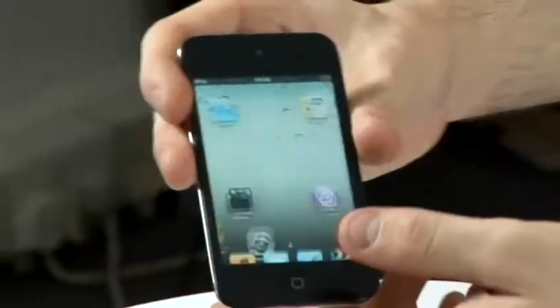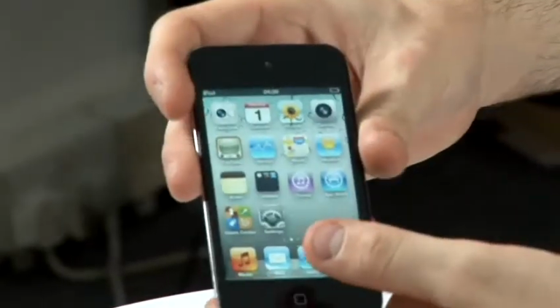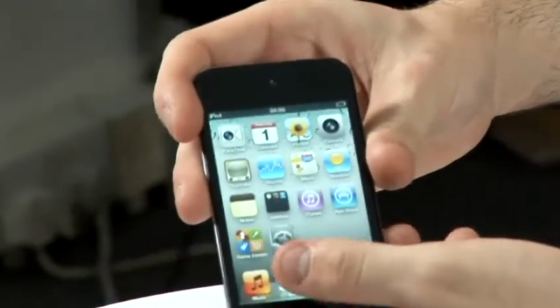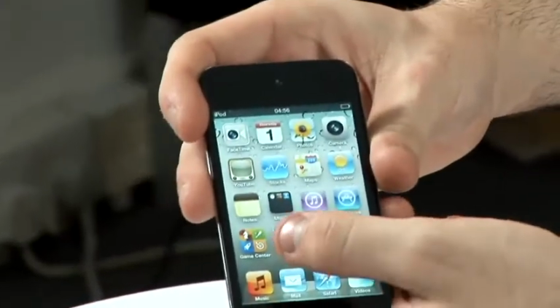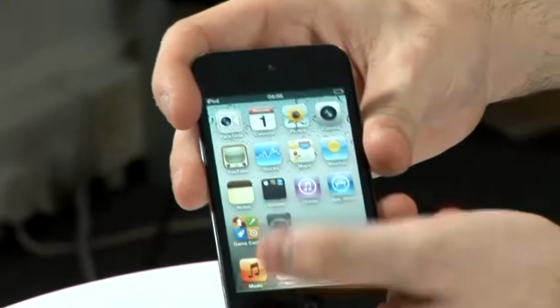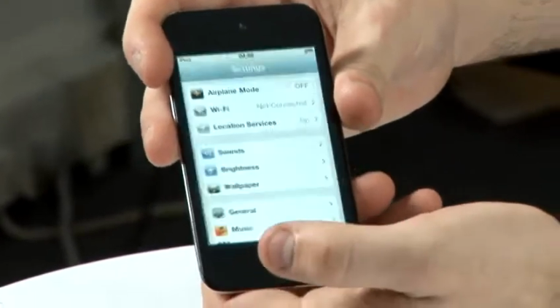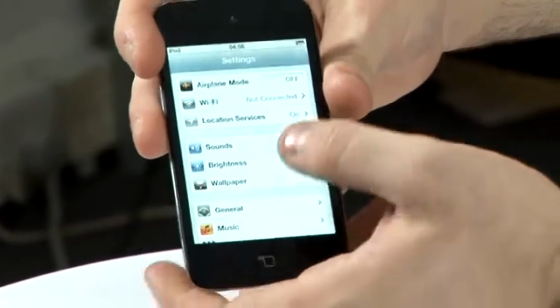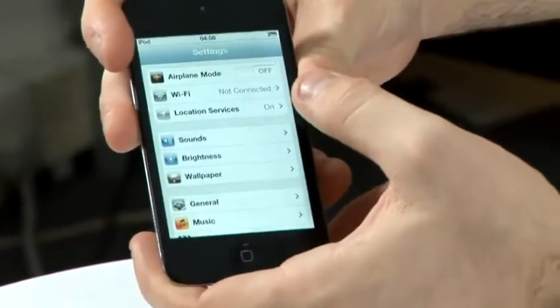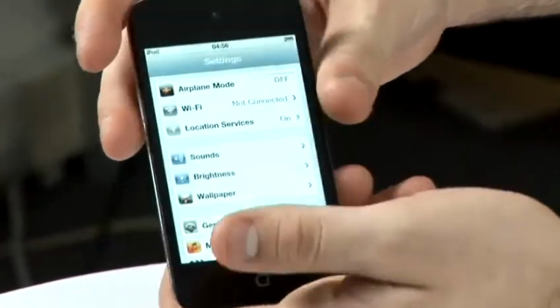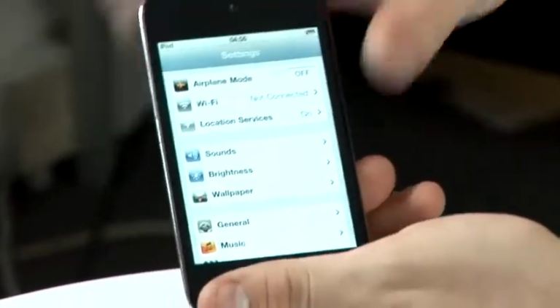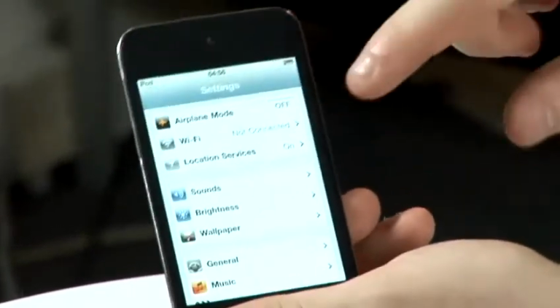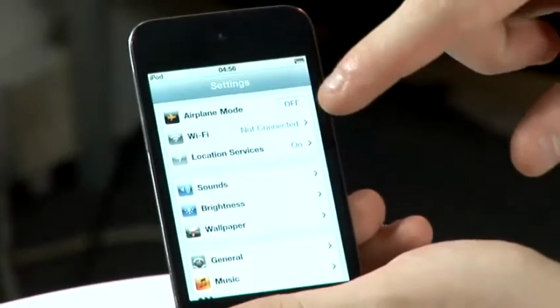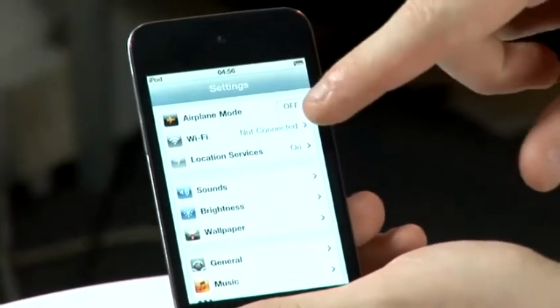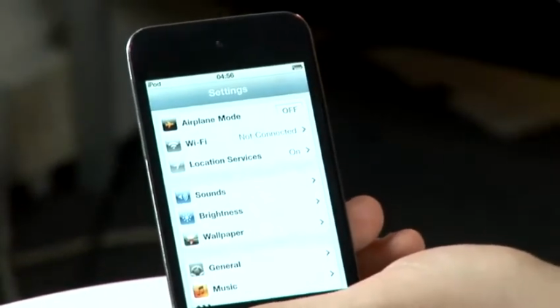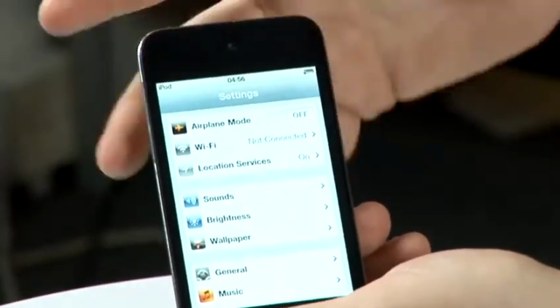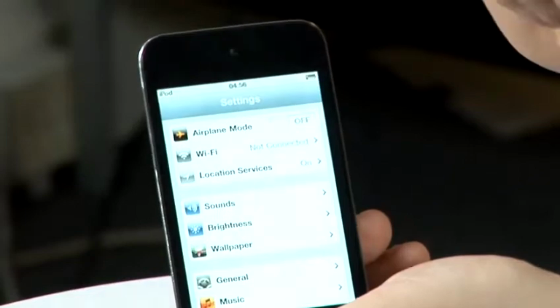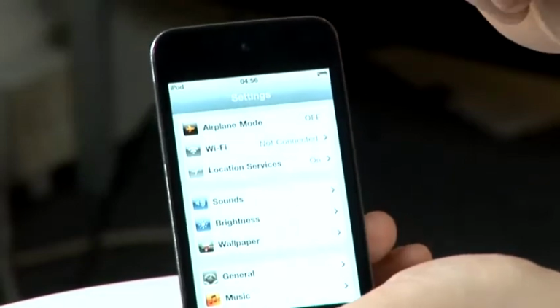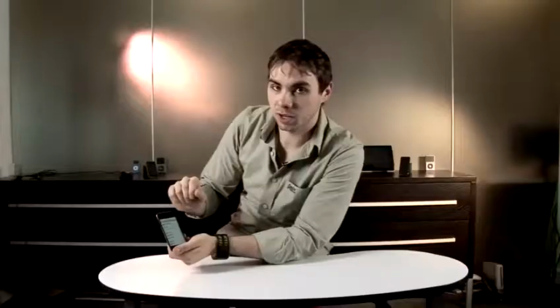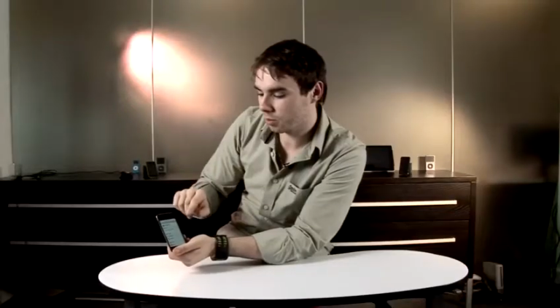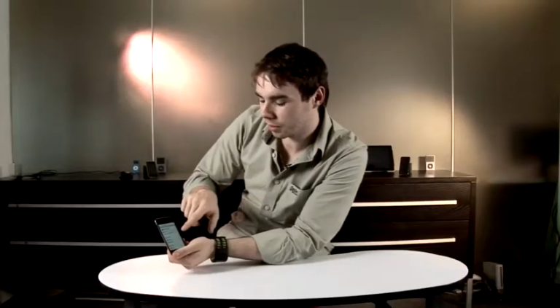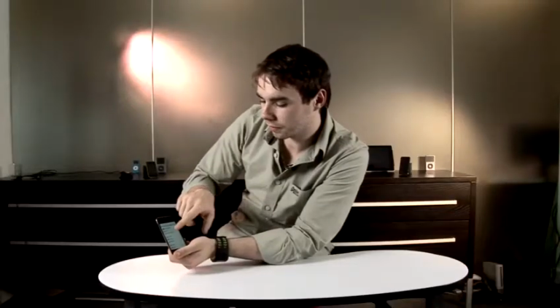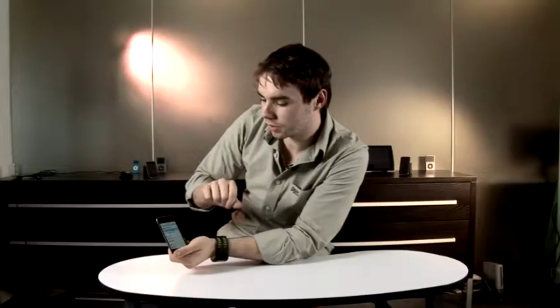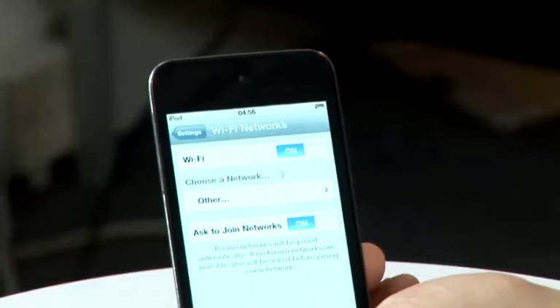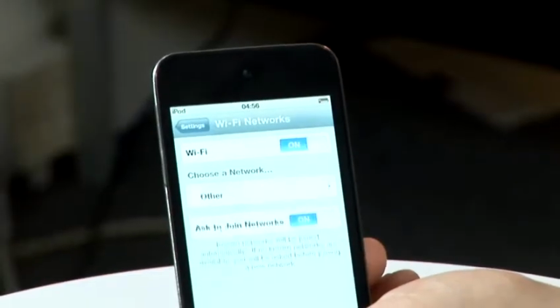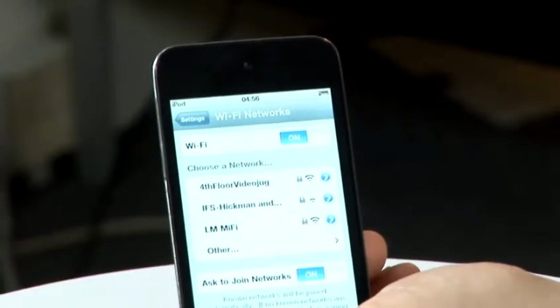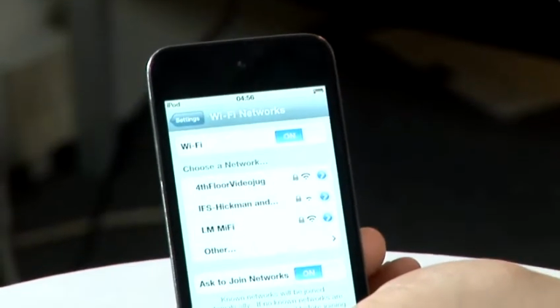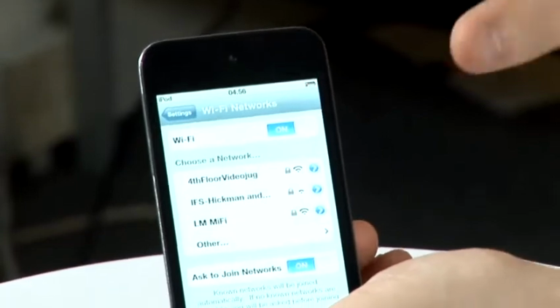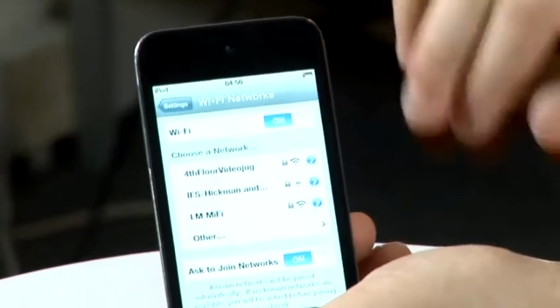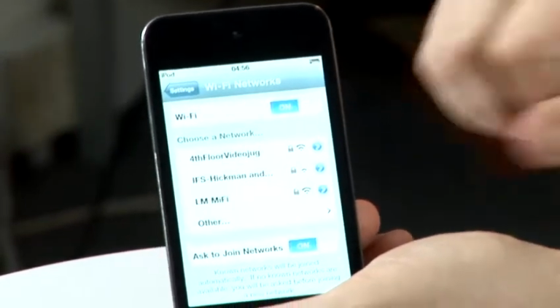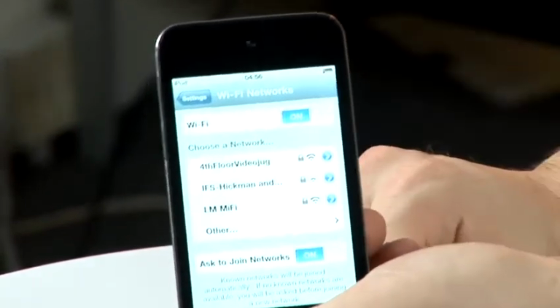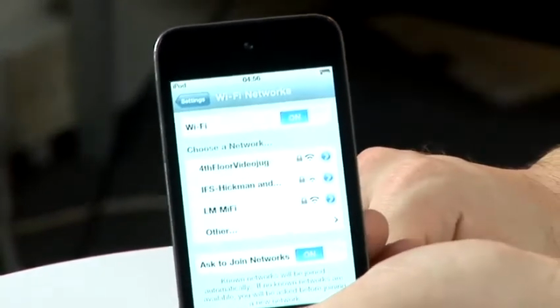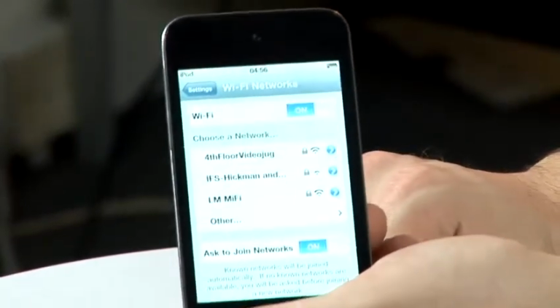Firstly, go to the Settings app, then you'll find the Wi-Fi menu option. It says not connected at the moment because we're not connected to a wireless network. So if you tap on that, it will refresh and list all the available wireless networks that it can find.